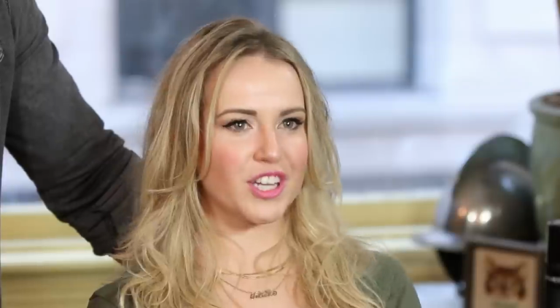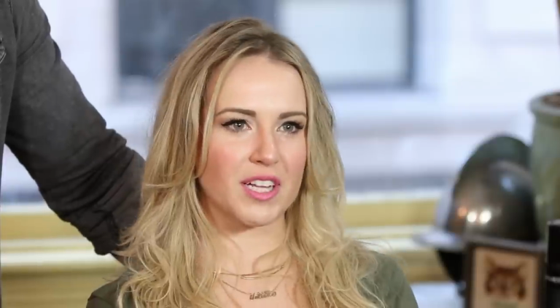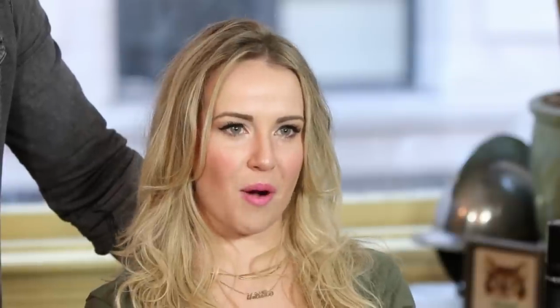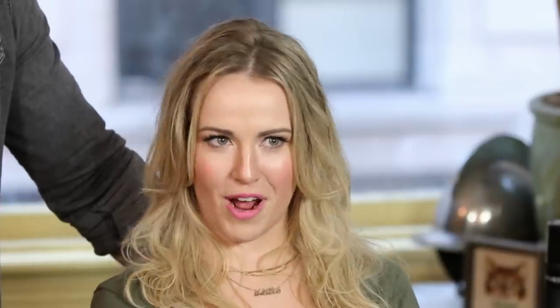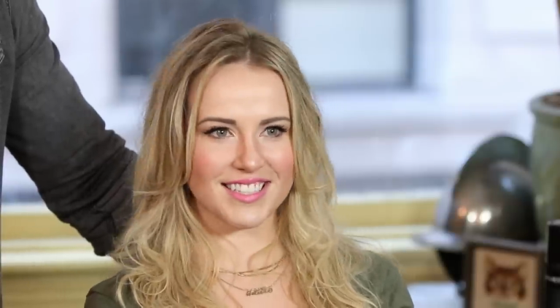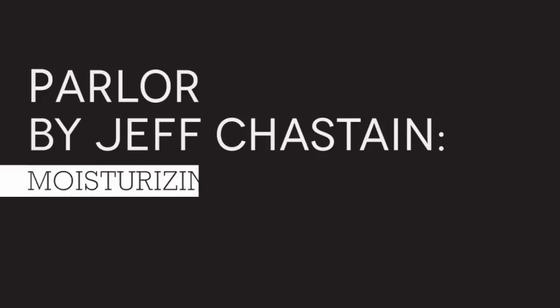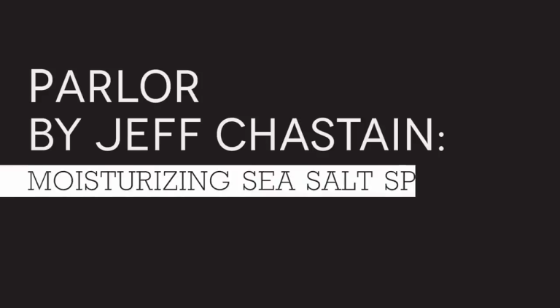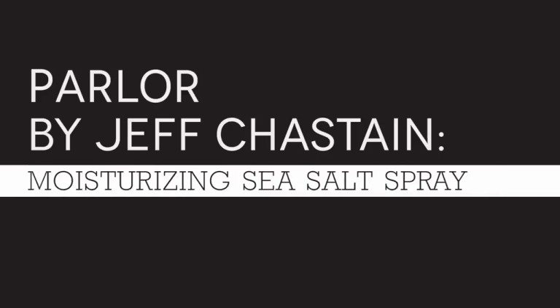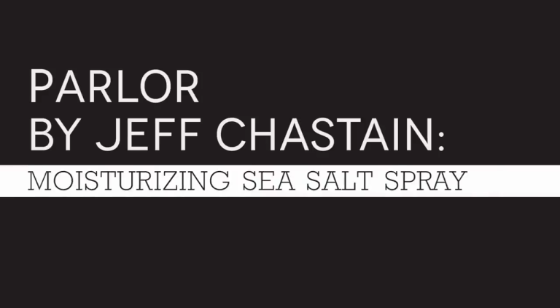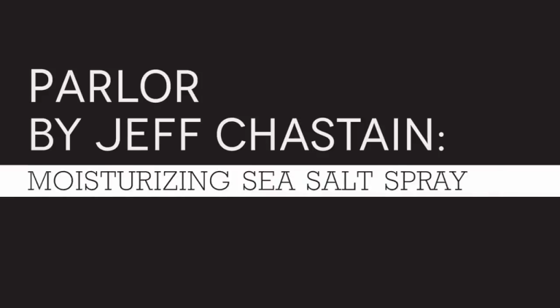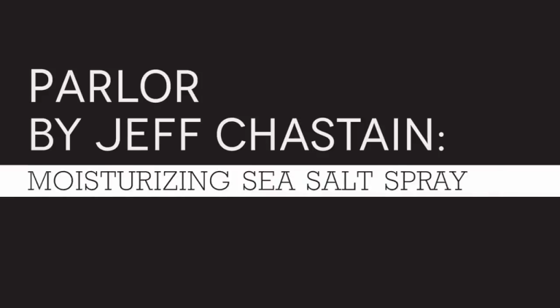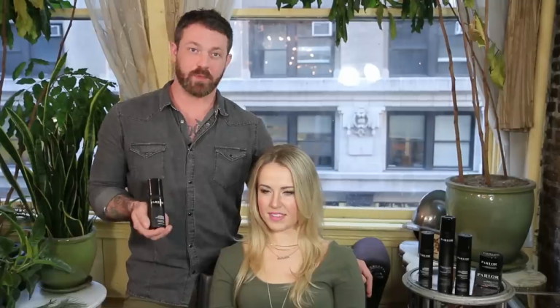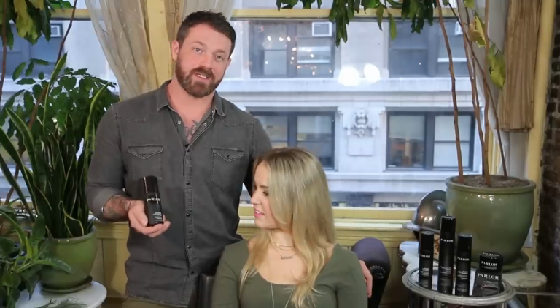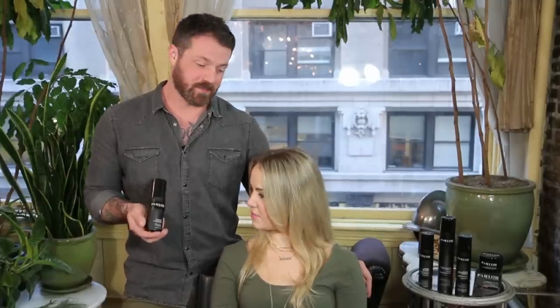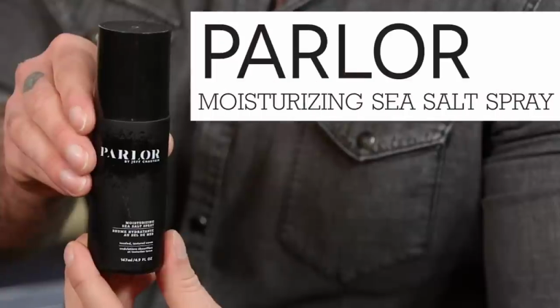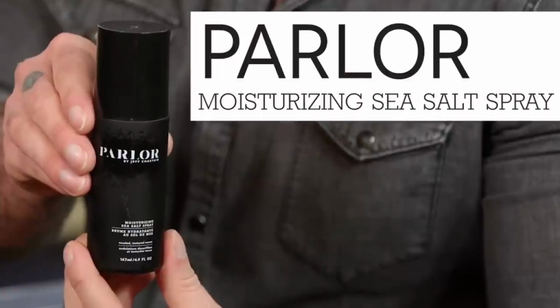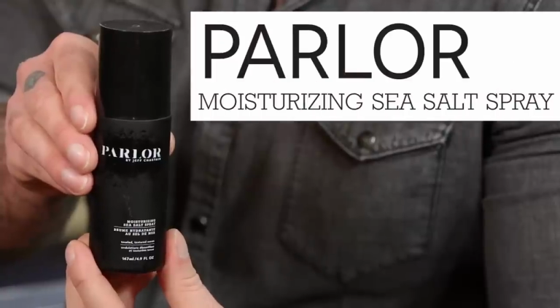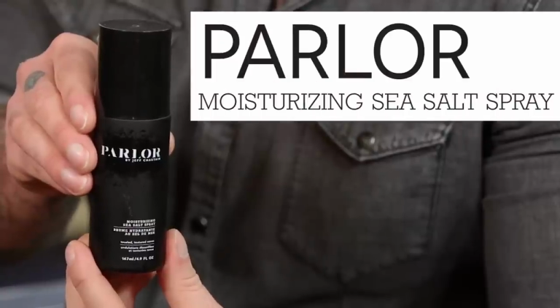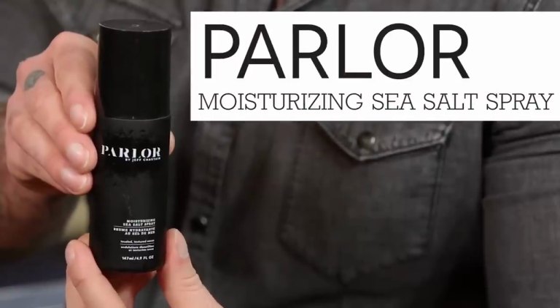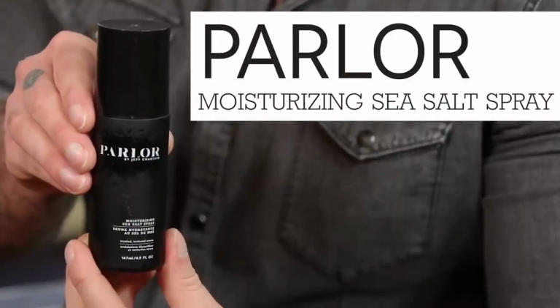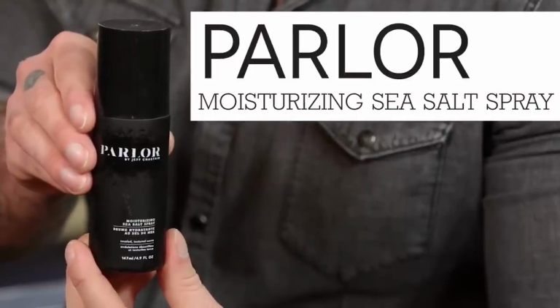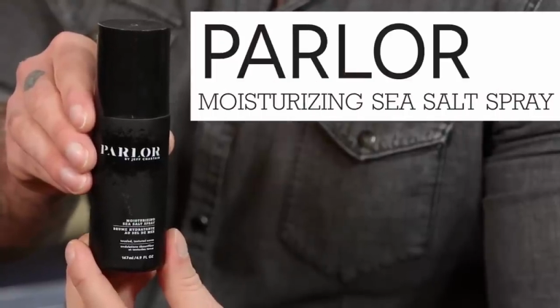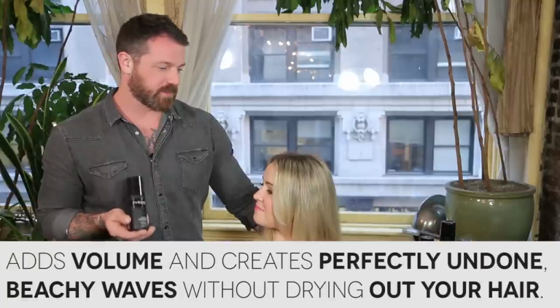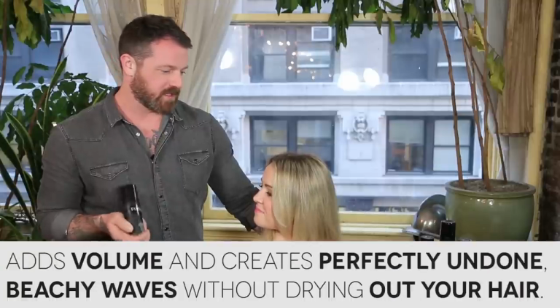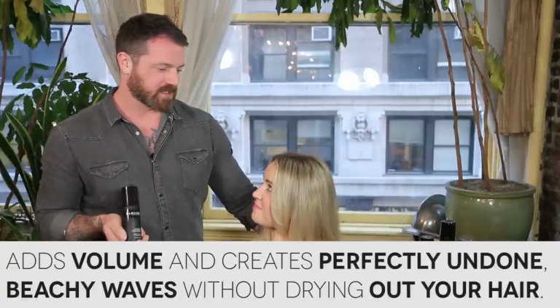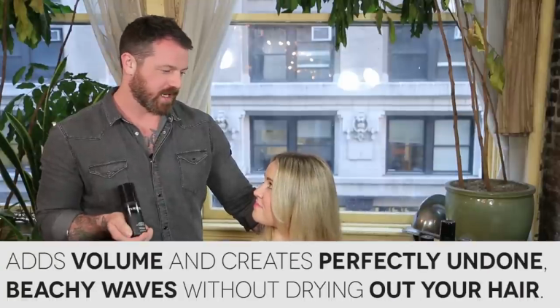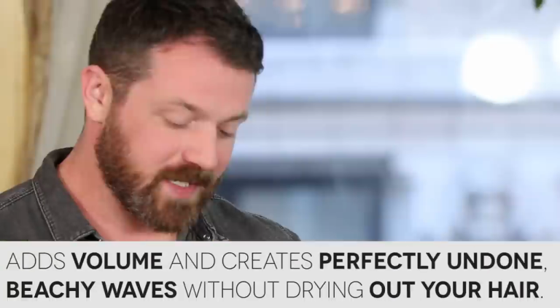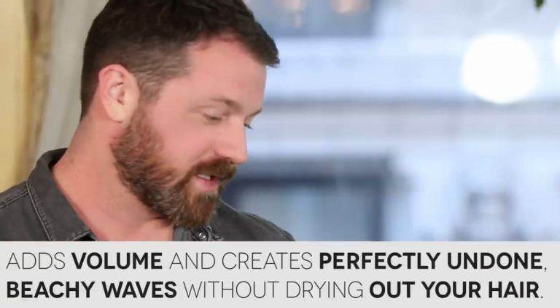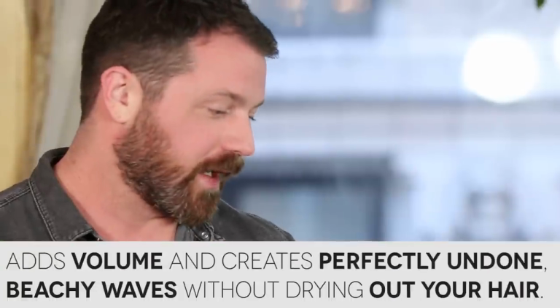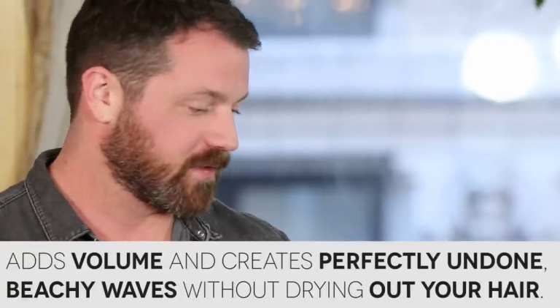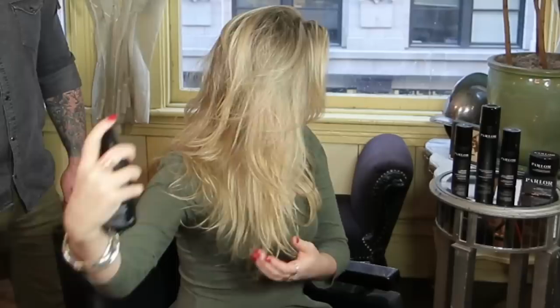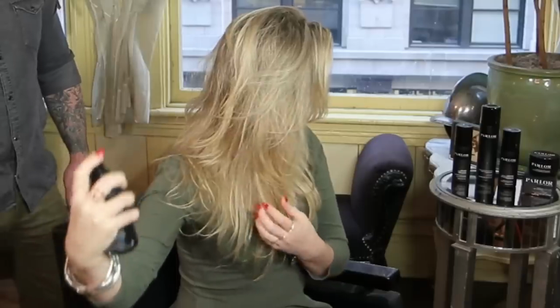We're going to show you a little bit about one of the products — this is the moisturizing sea salt spray. This is going to give you the effect of you just walked out of the ocean and you have that loose, beachy, tousled hair, and it's really easy to apply.